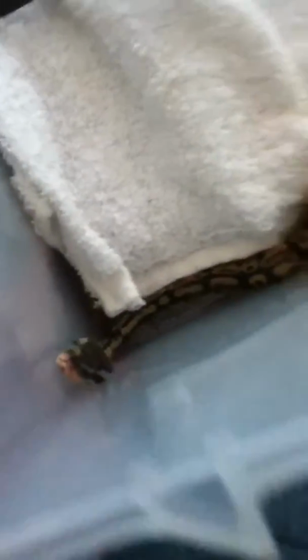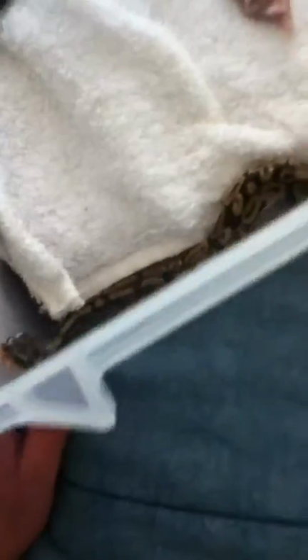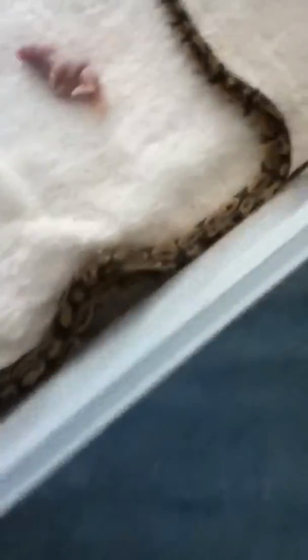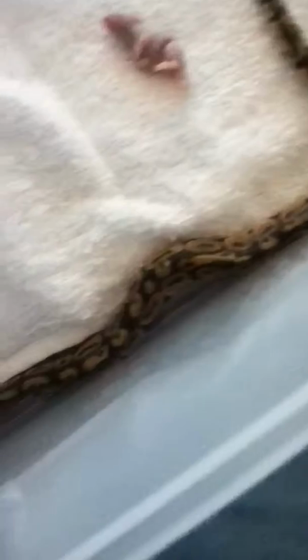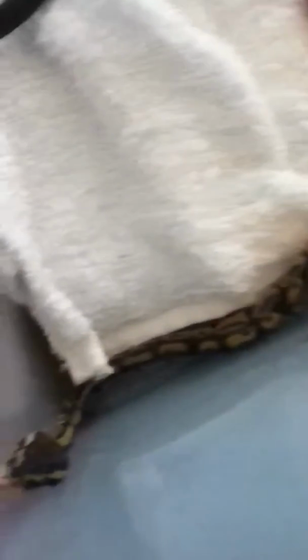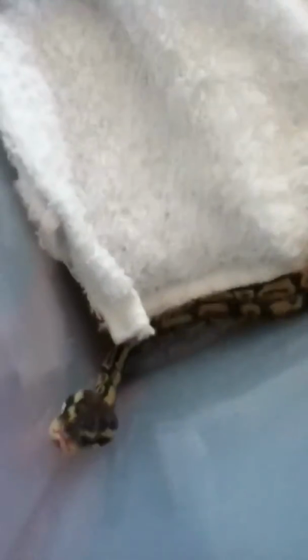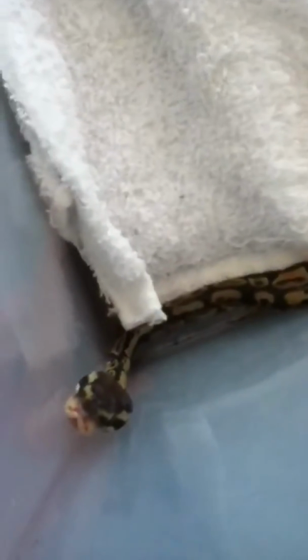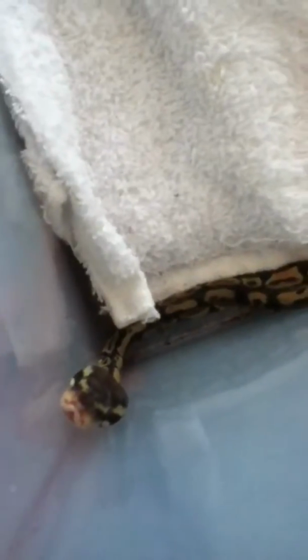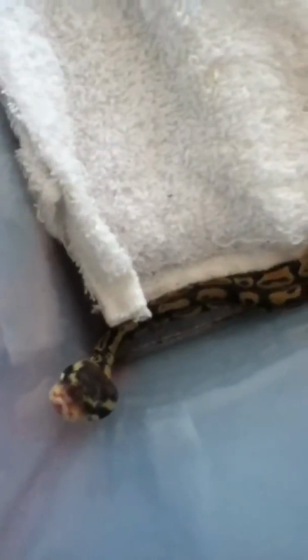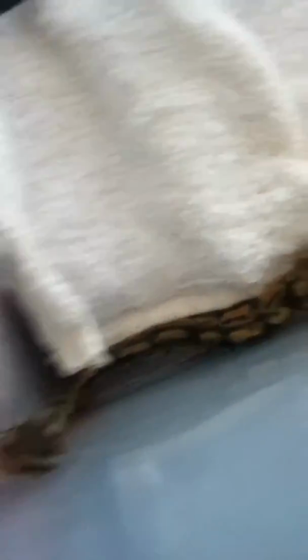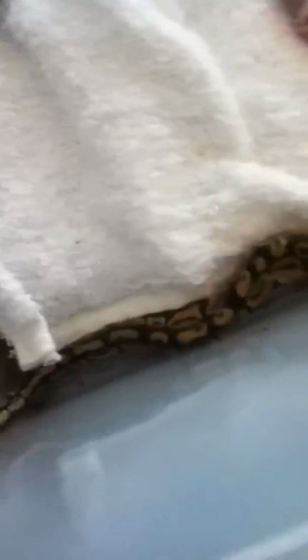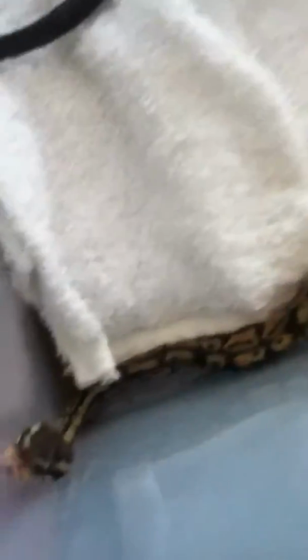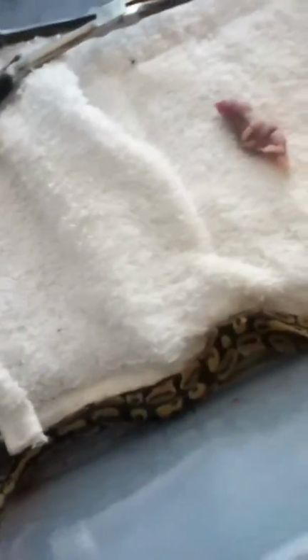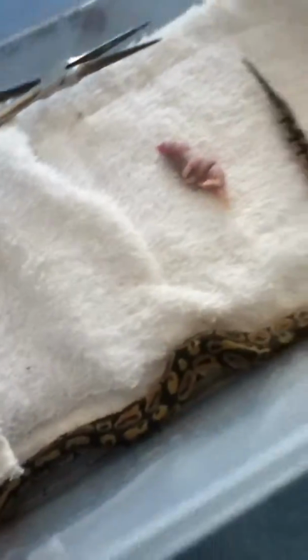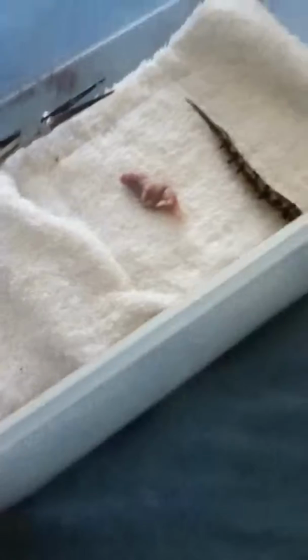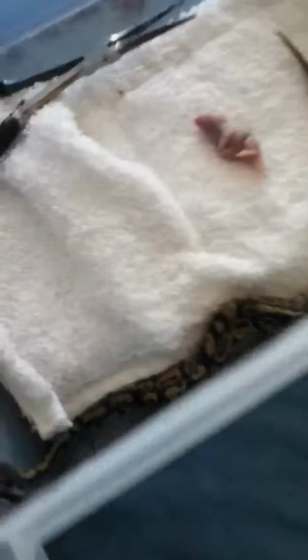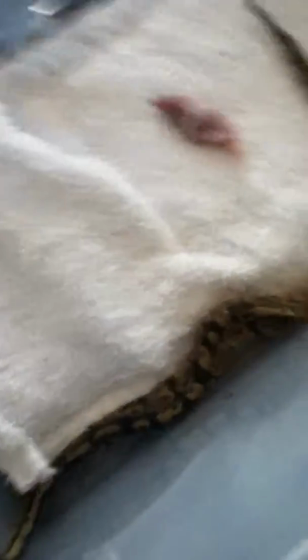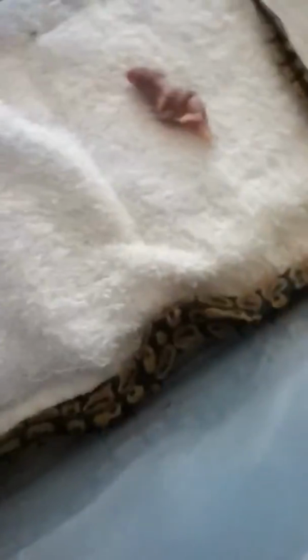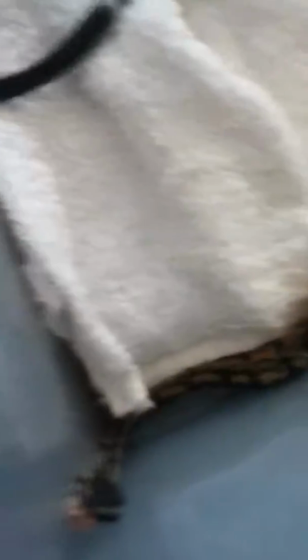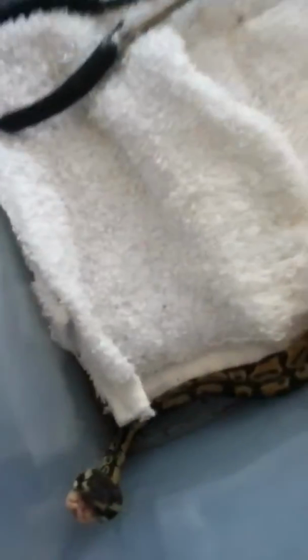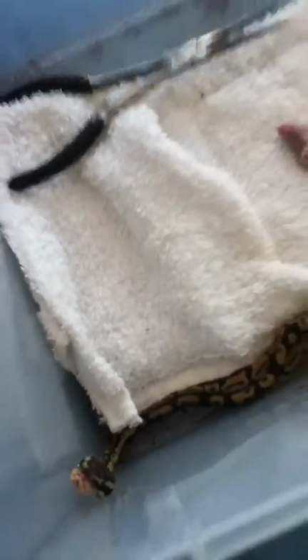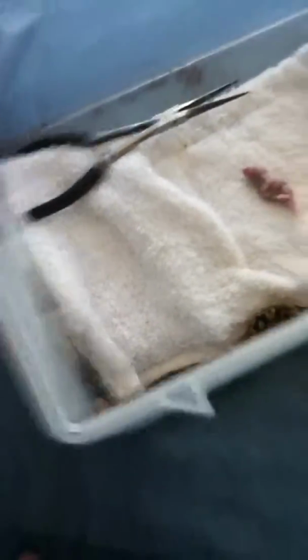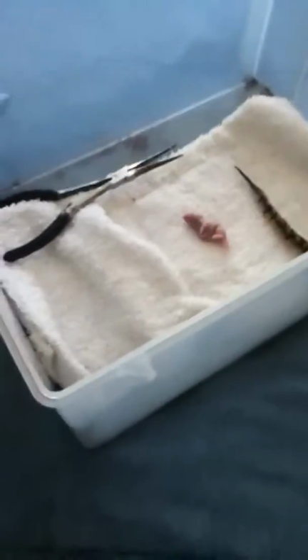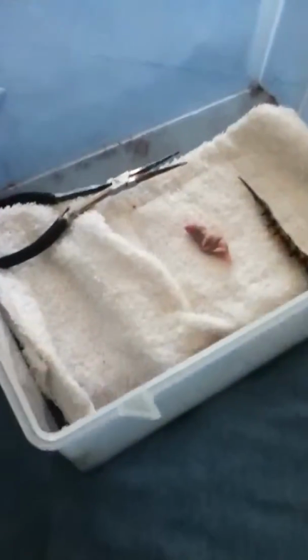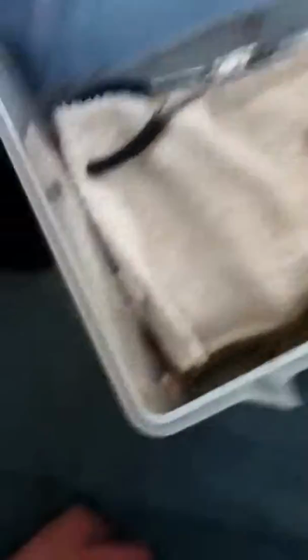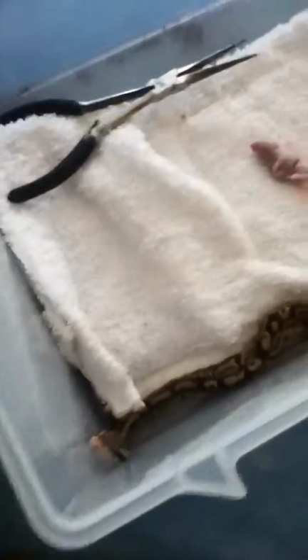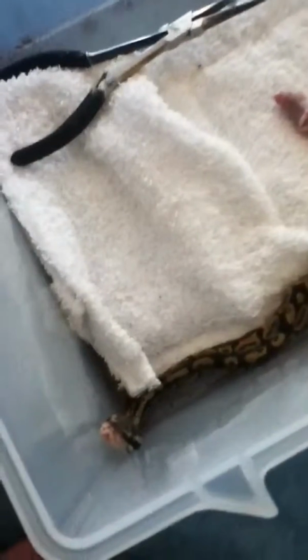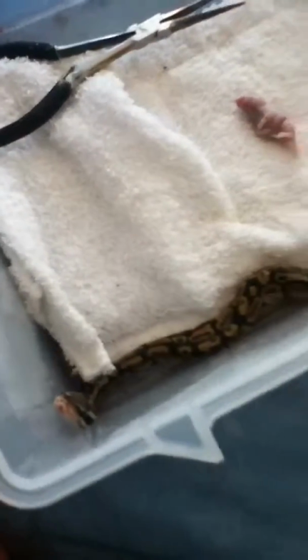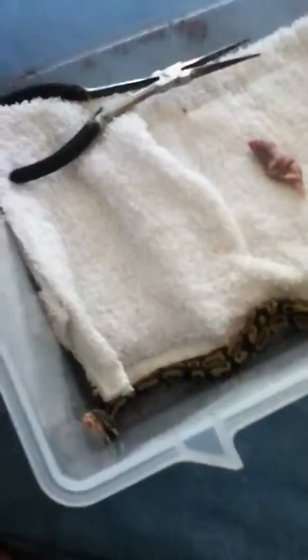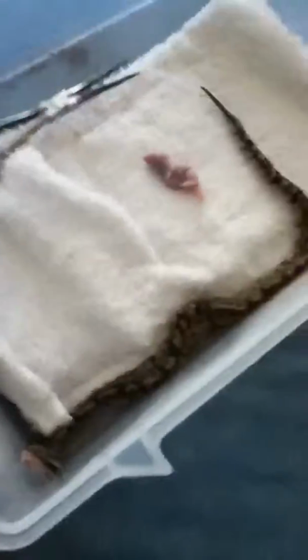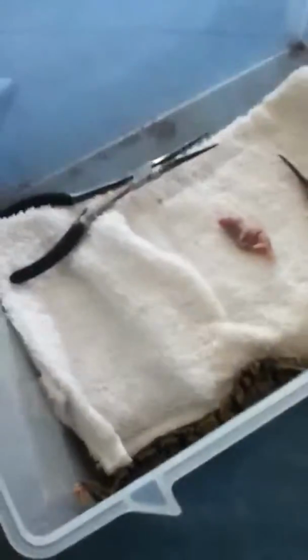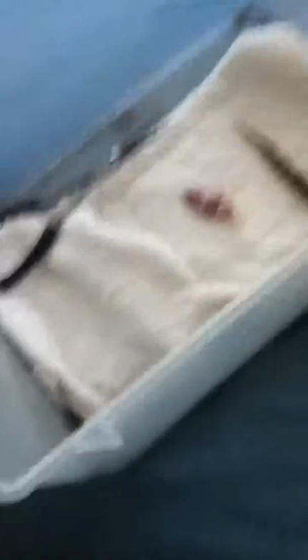It obviously won't eat for me. I've been trying for about an hour now. I don't know what to do — if you guys know what to do, please comment. Alright, bye.